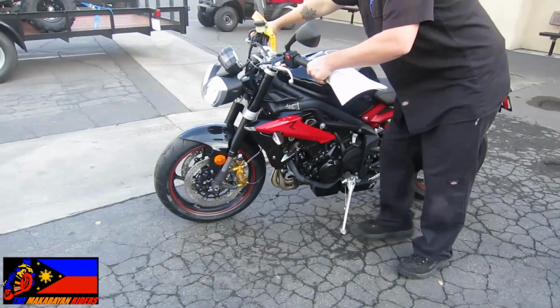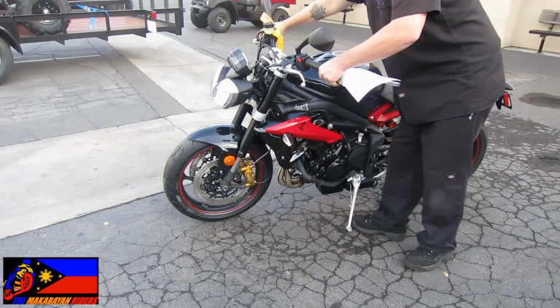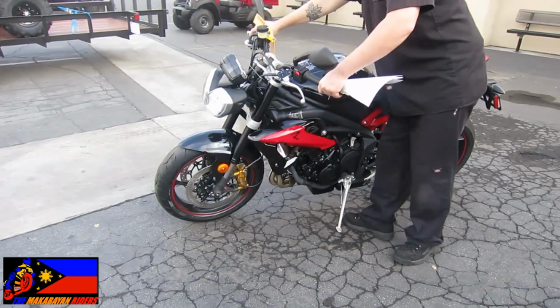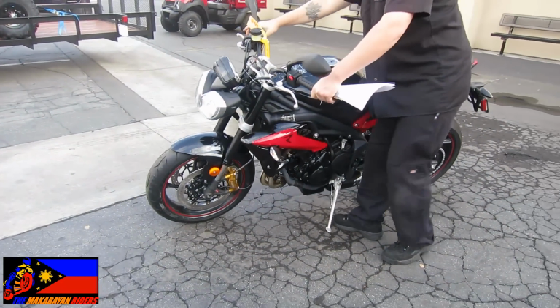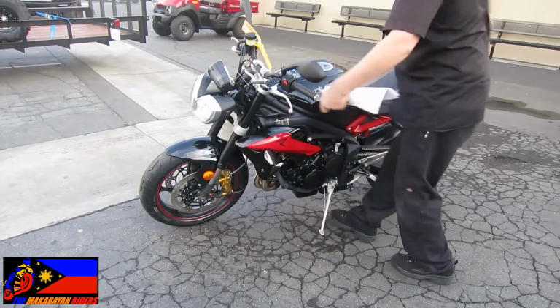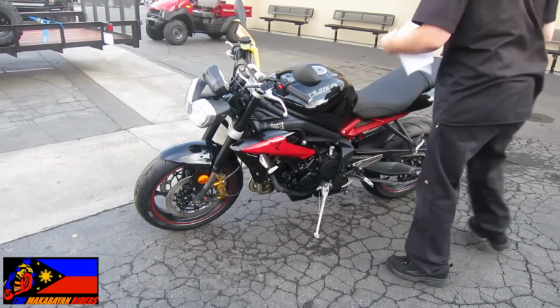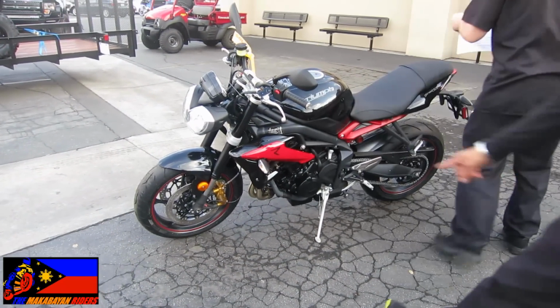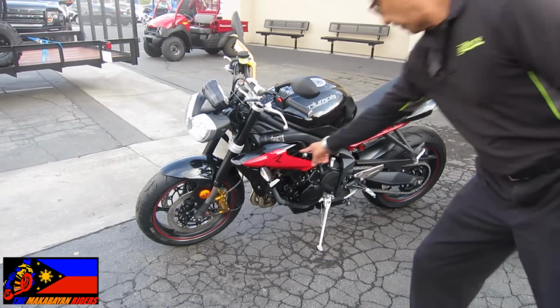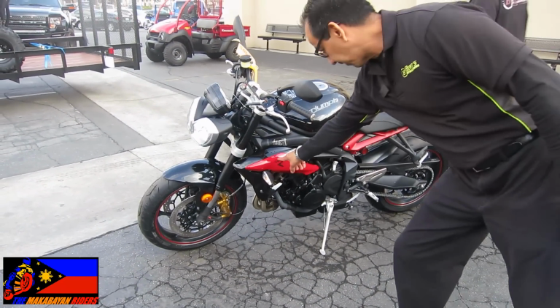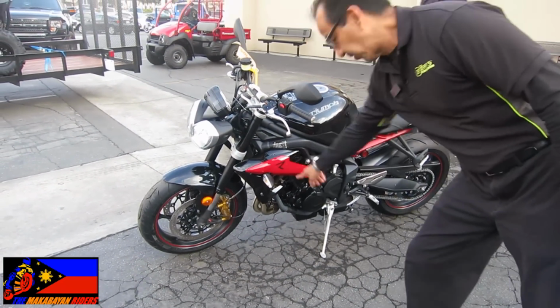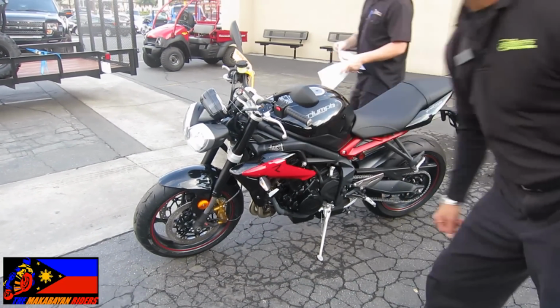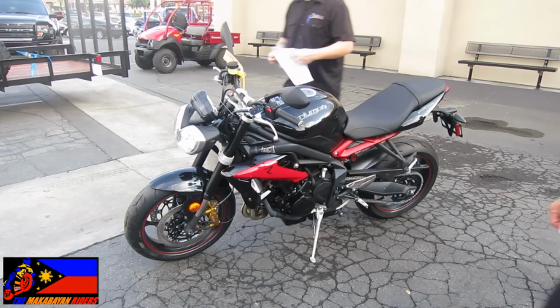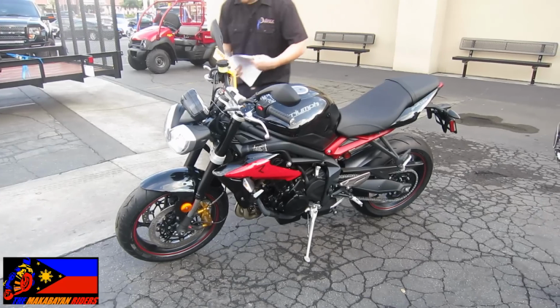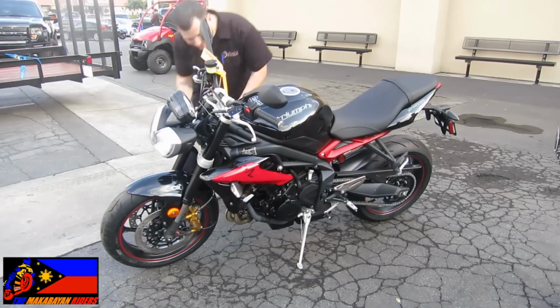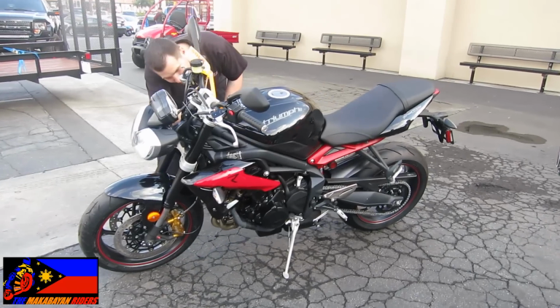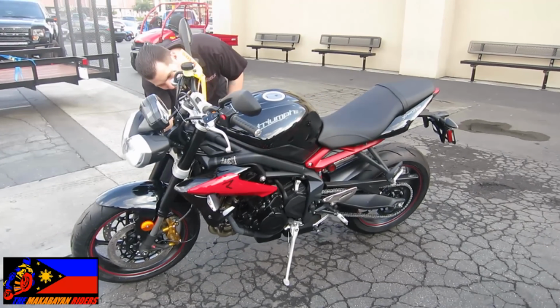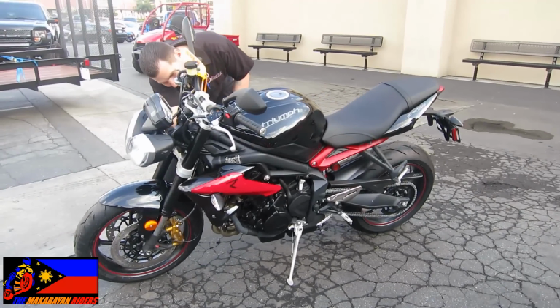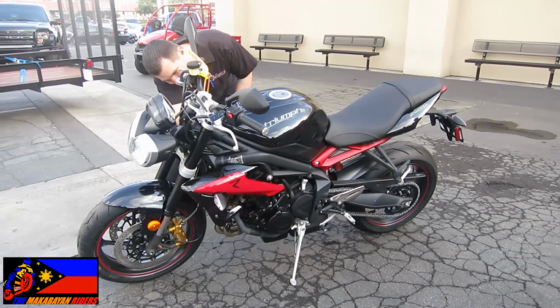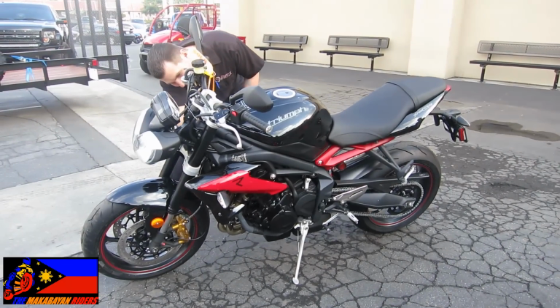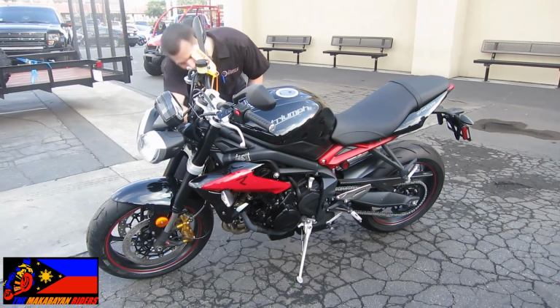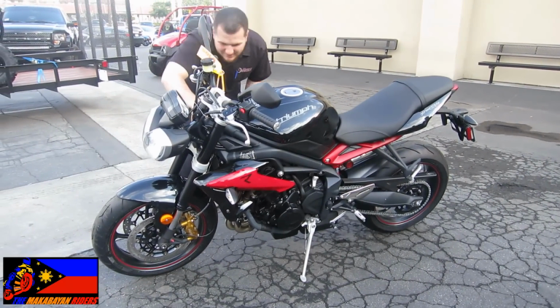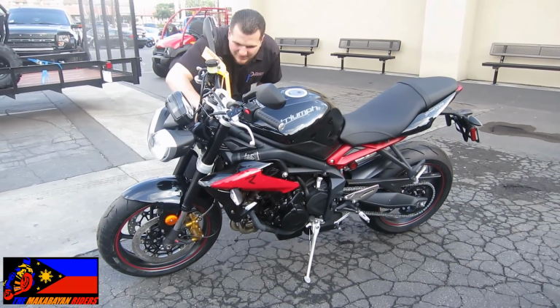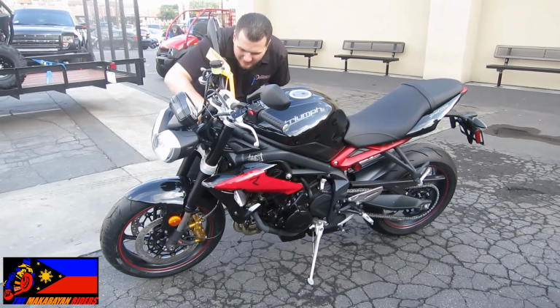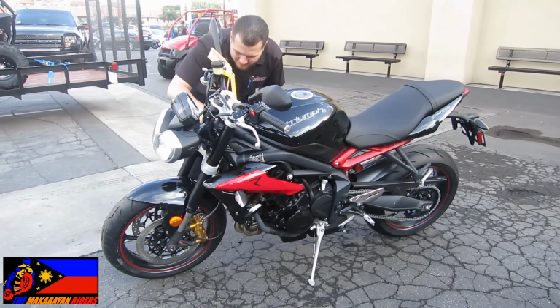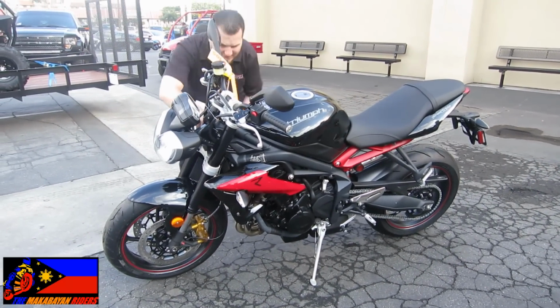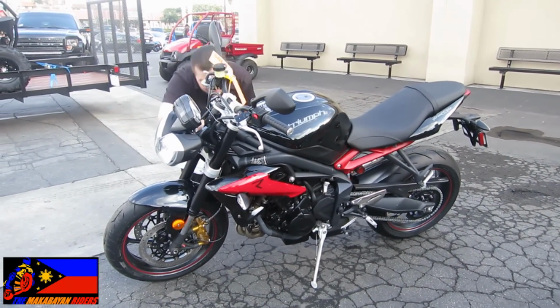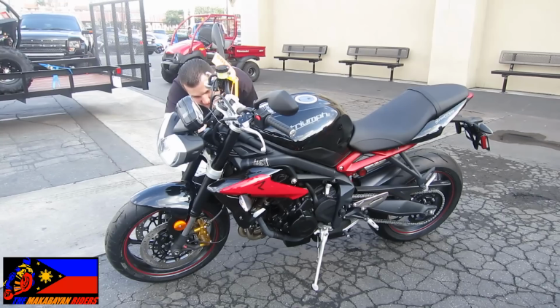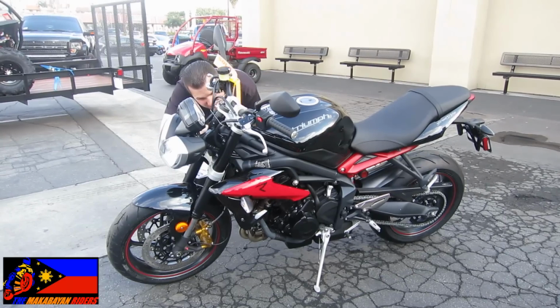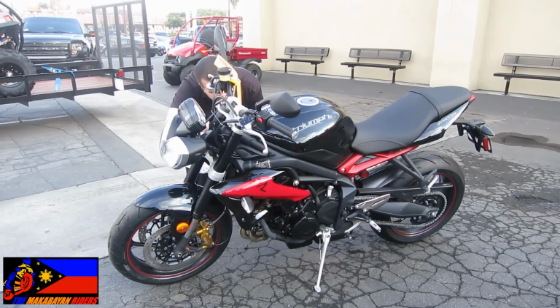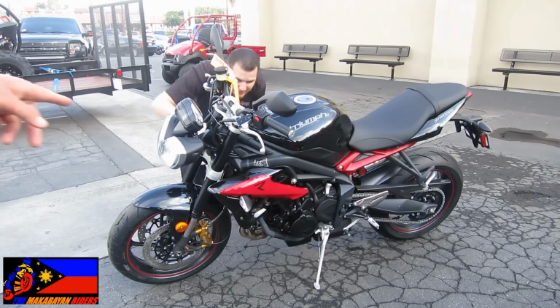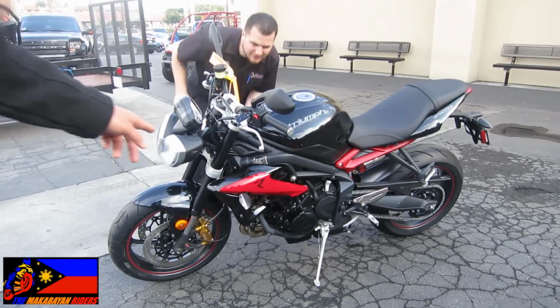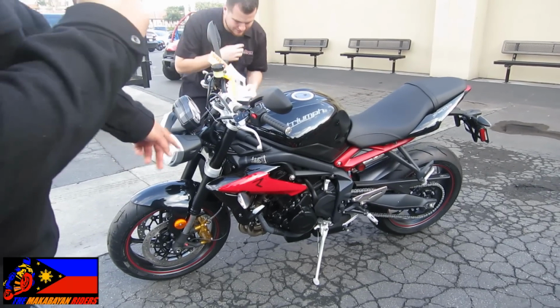Ricky boy. See if it has already his initial. I know, huh Ricky — Letter R. Ricky, there's a little scratch on the side of the fairing.